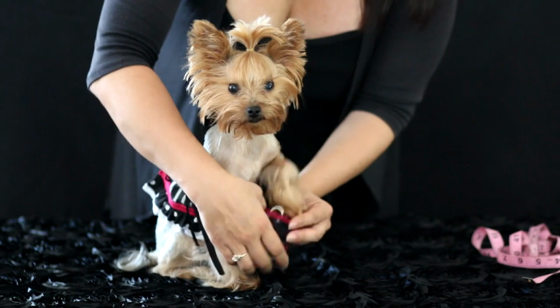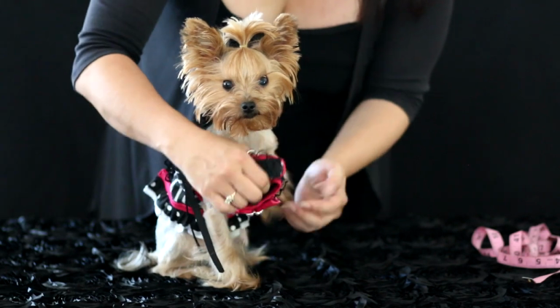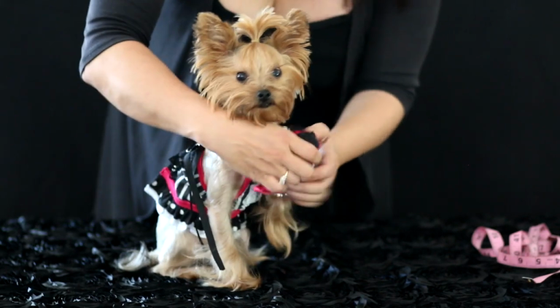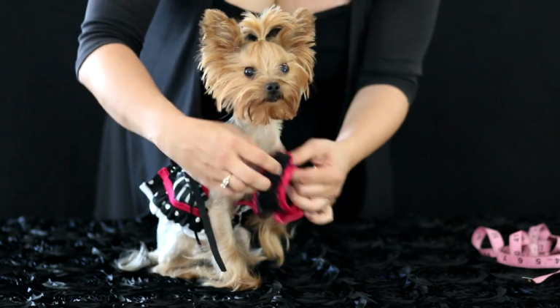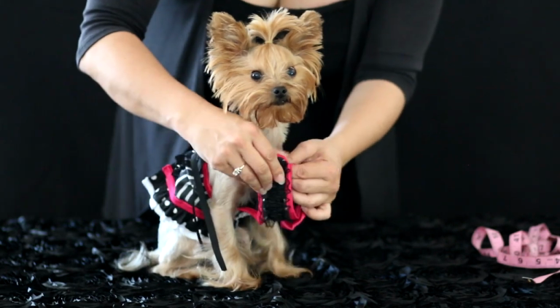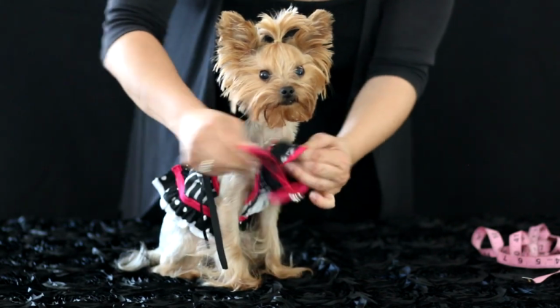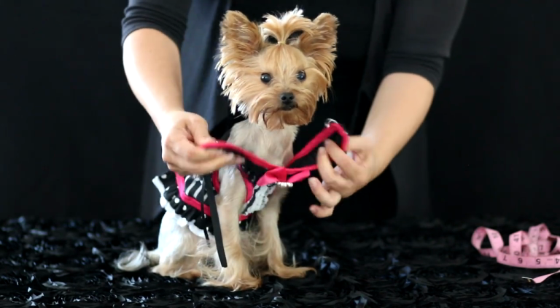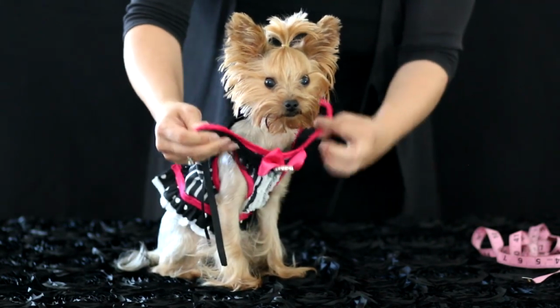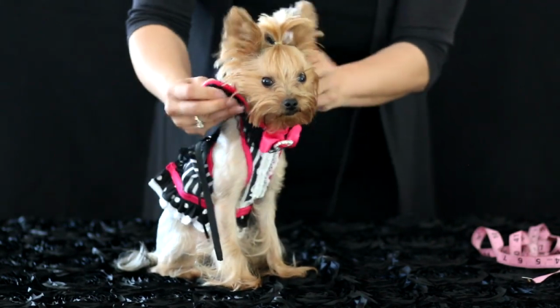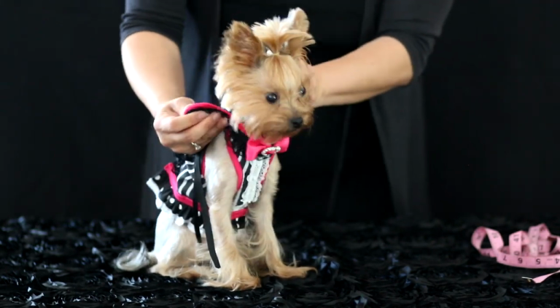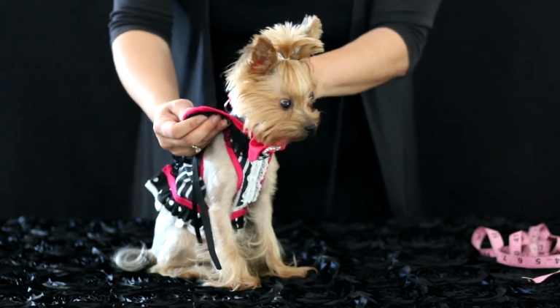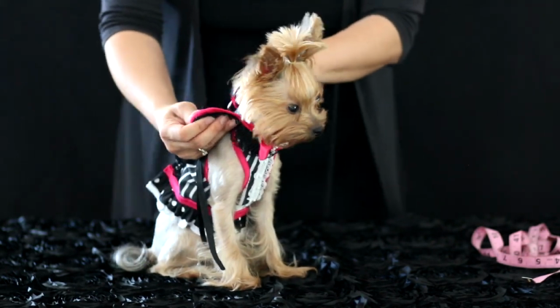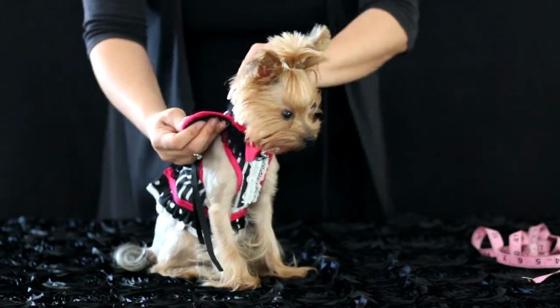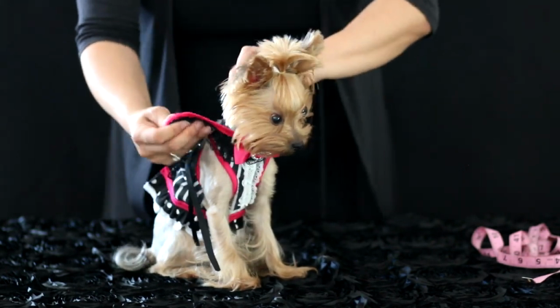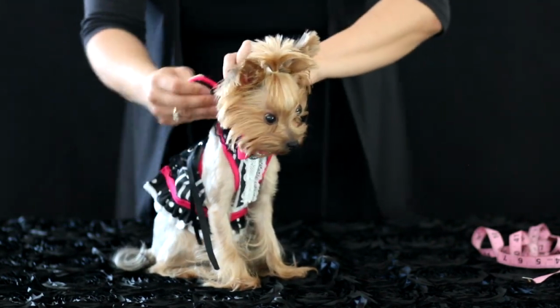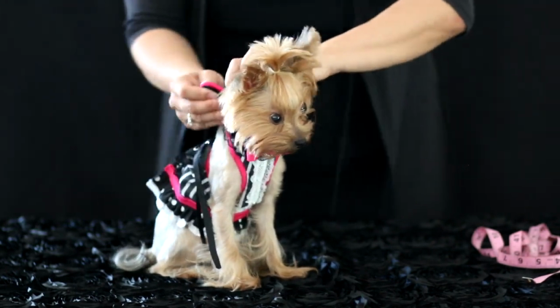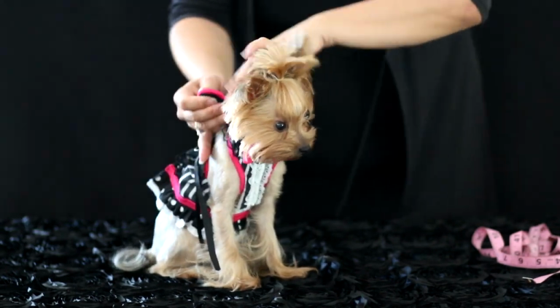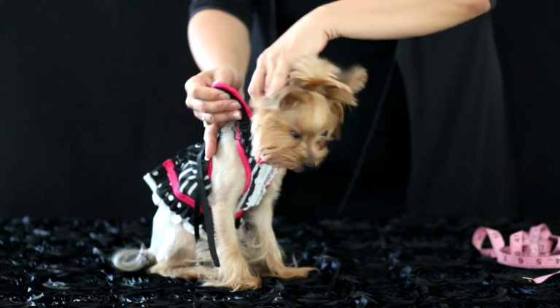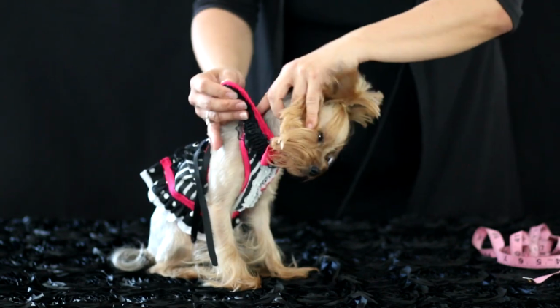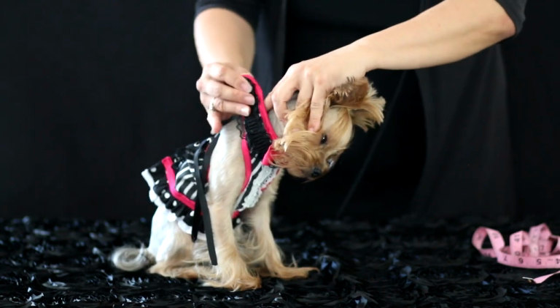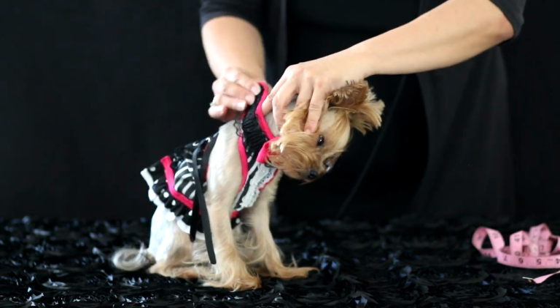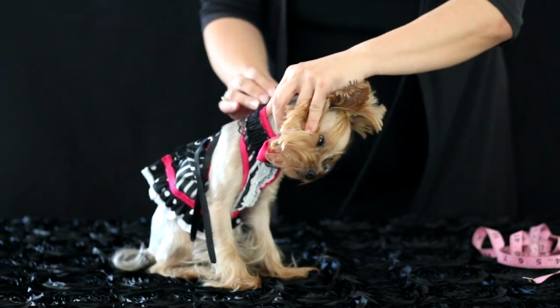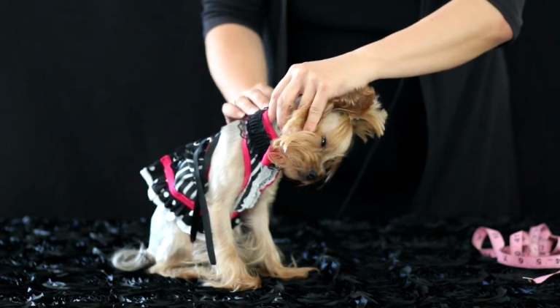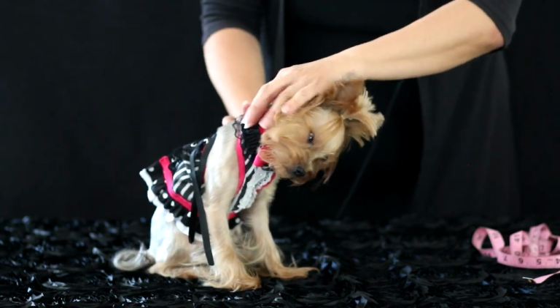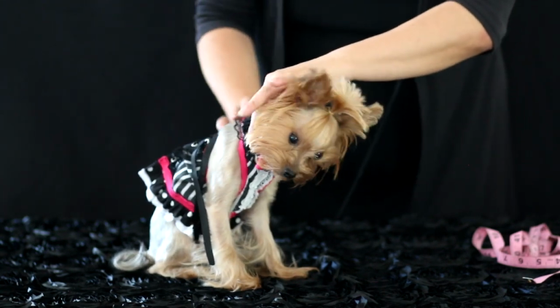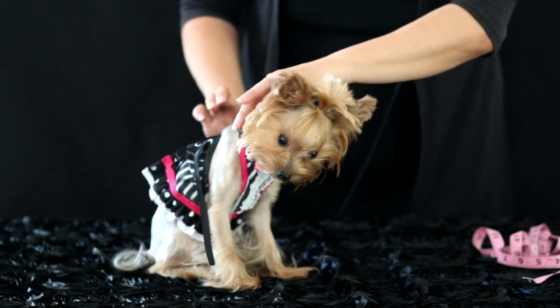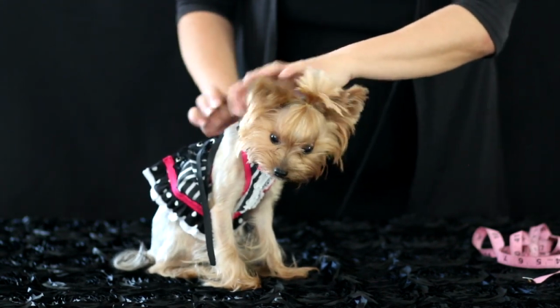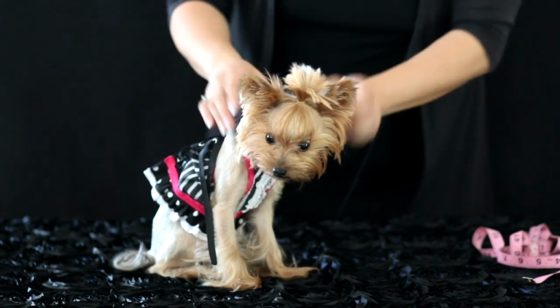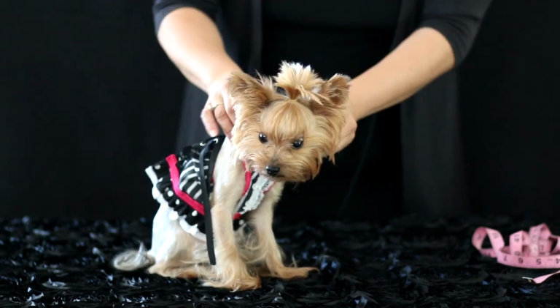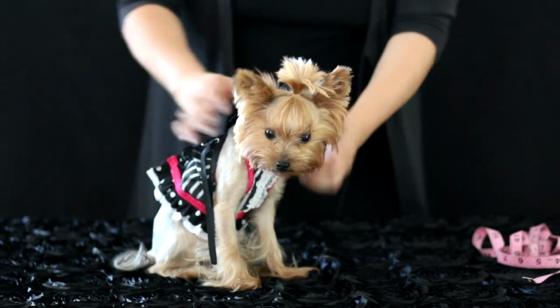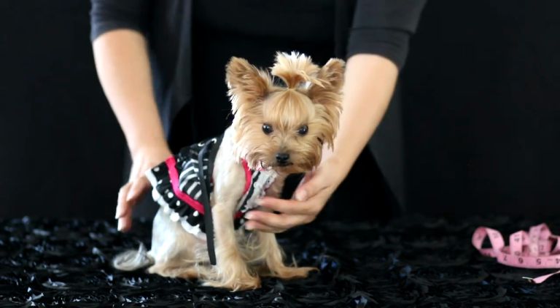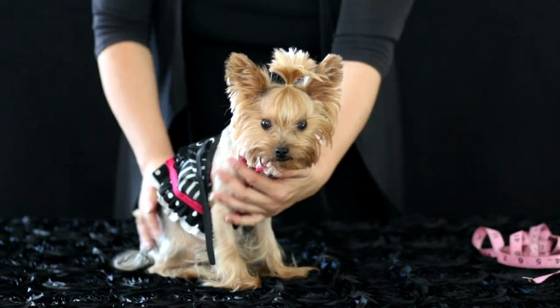Then you just pull the neck part up and fasten that — that does have Velcro, which makes it easy at the neck.